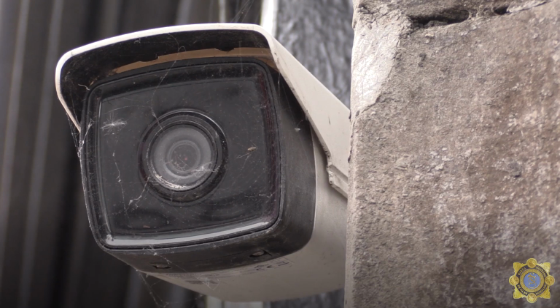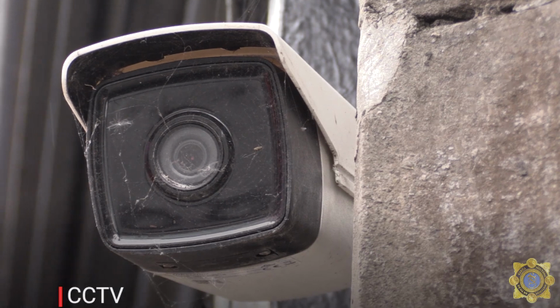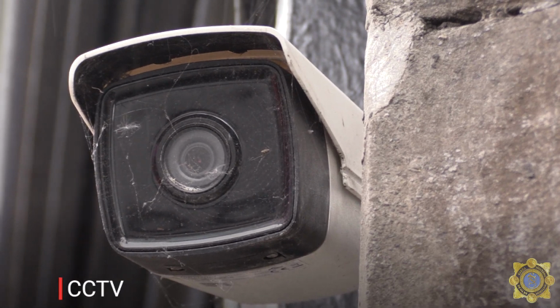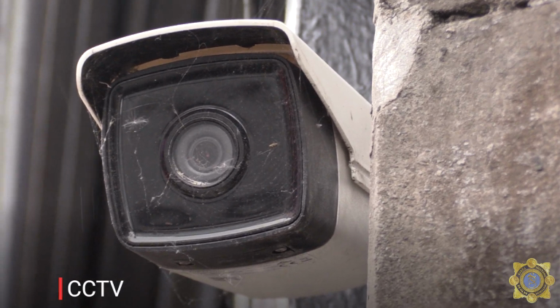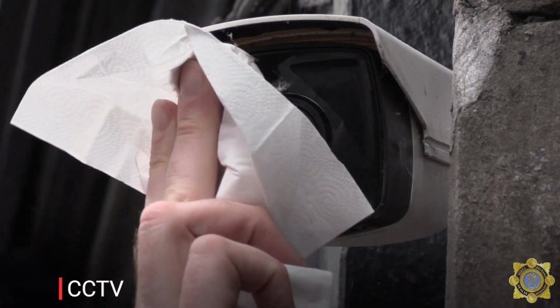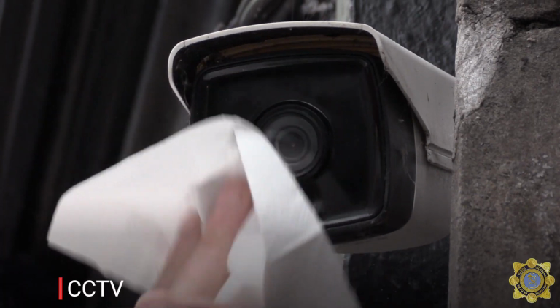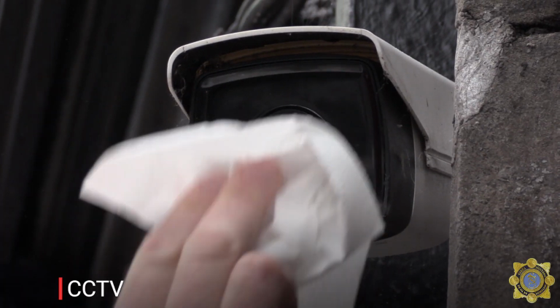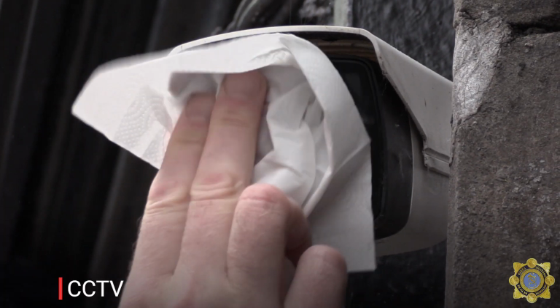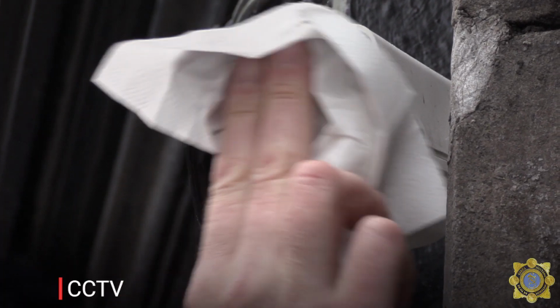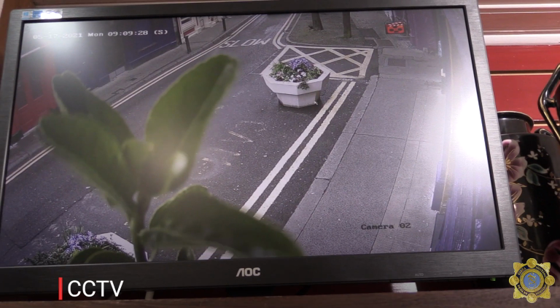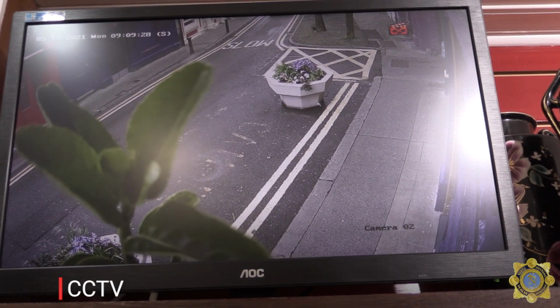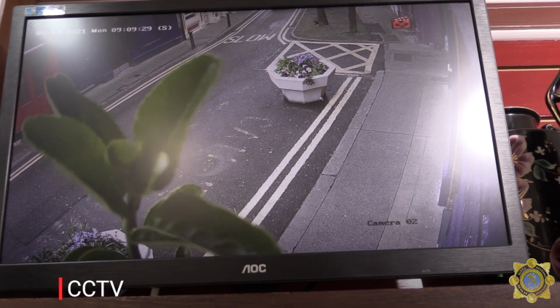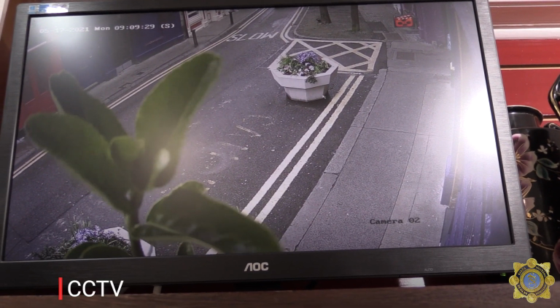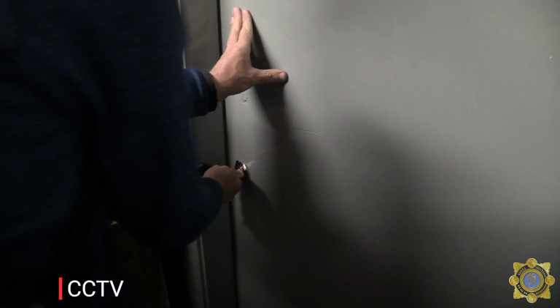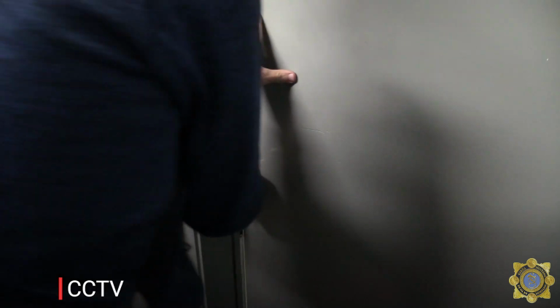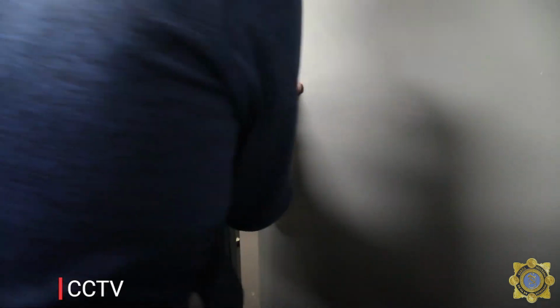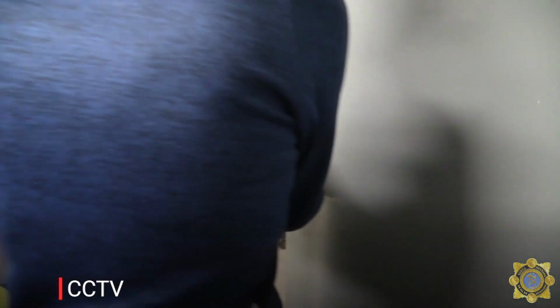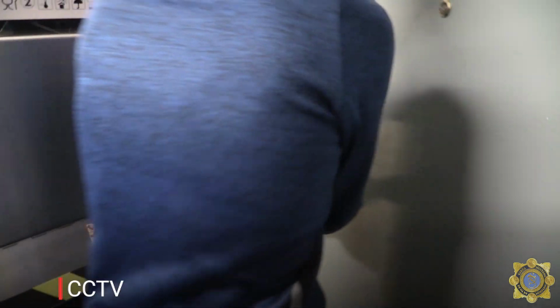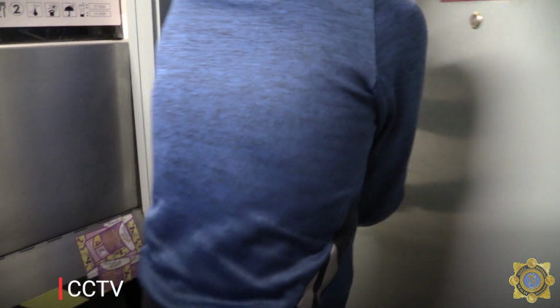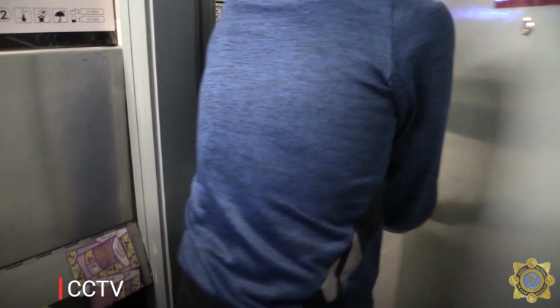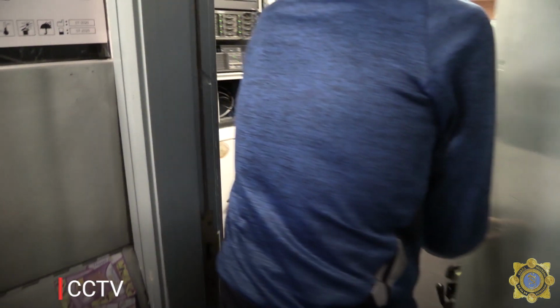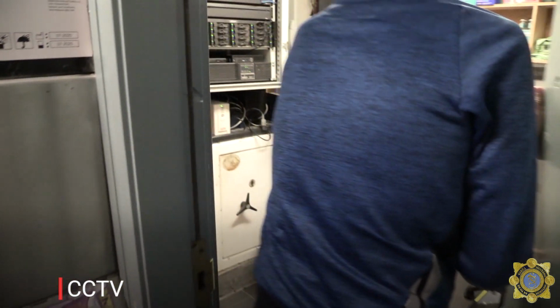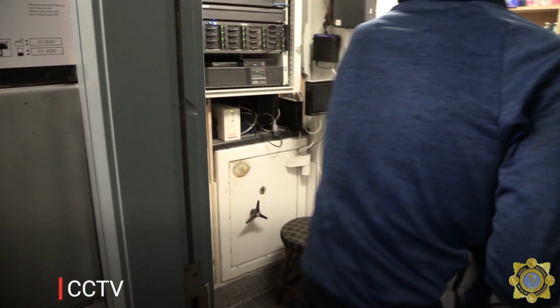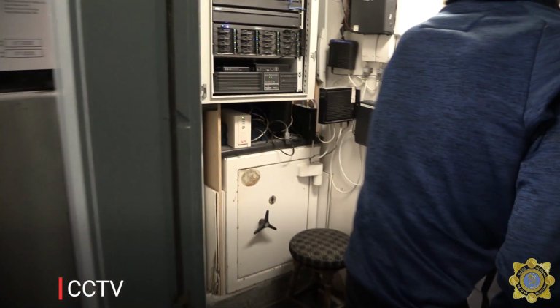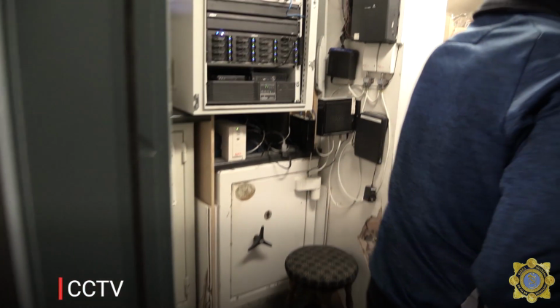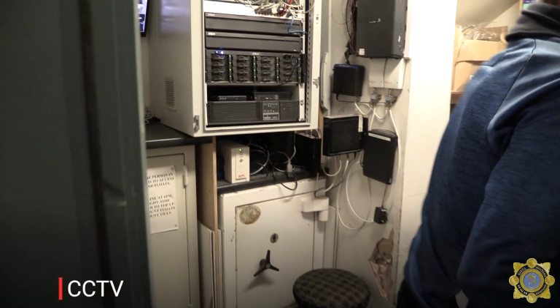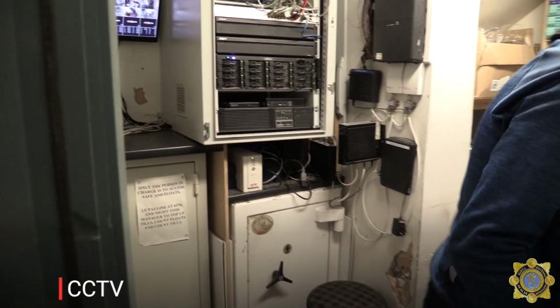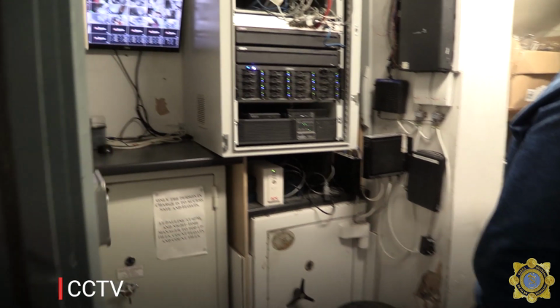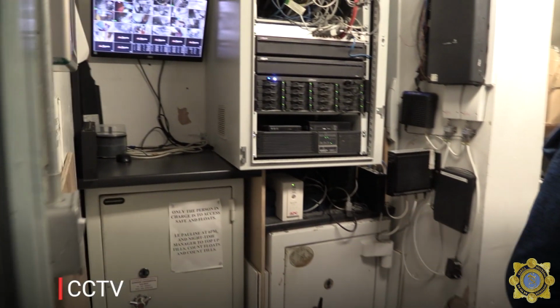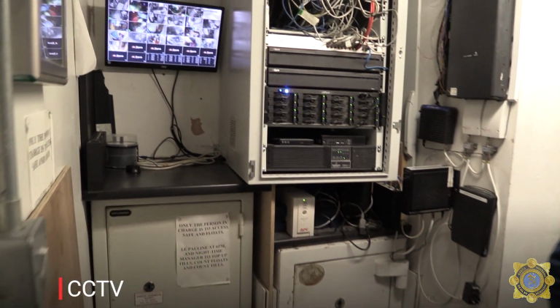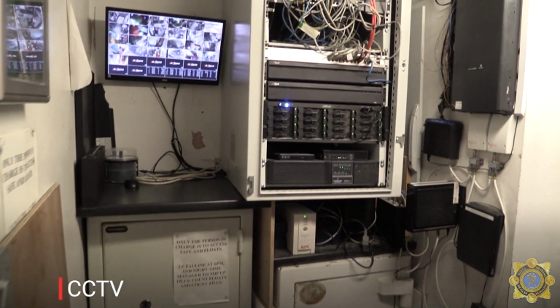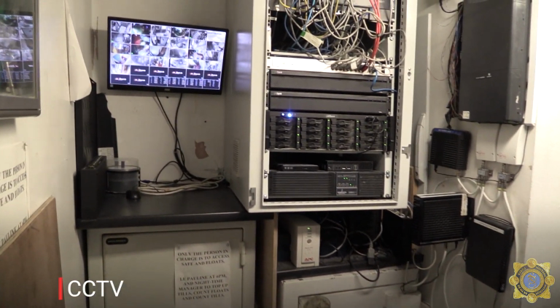When it comes to CCTV, make sure that your cameras are not obstructed. Ensure that your DVR hard drive is secure, that the correct time is on your hard drive, and that it has the recording capacity of 28 days.